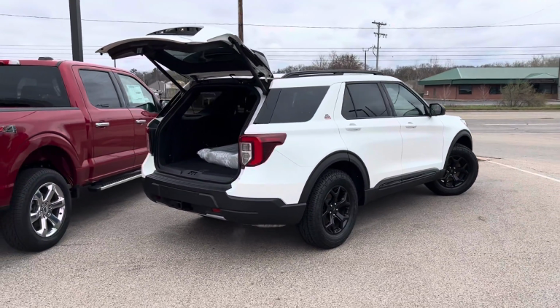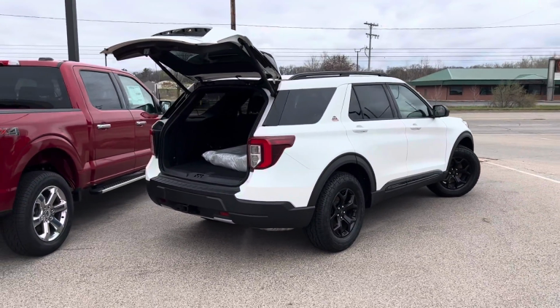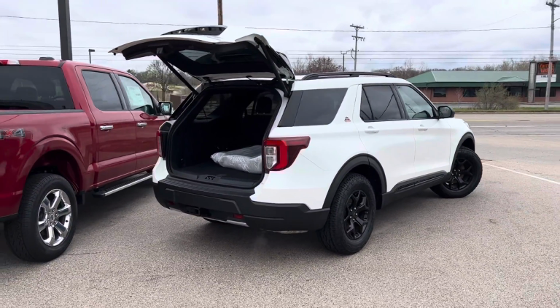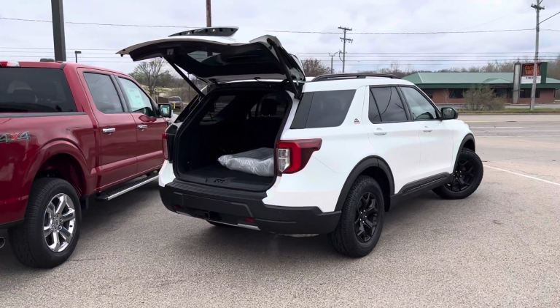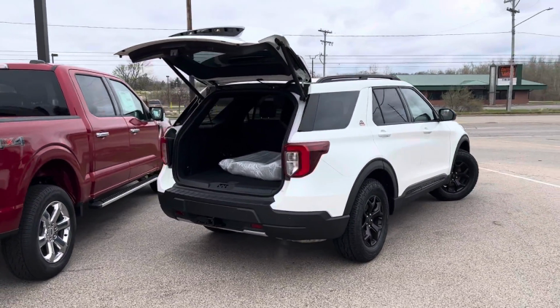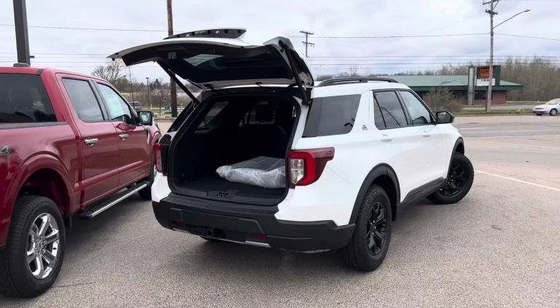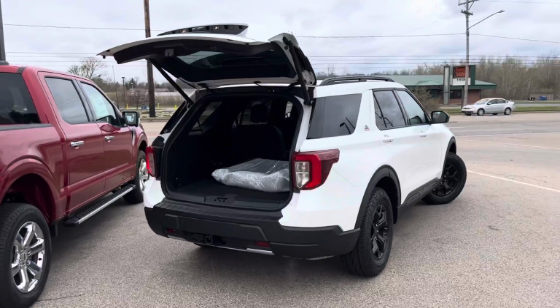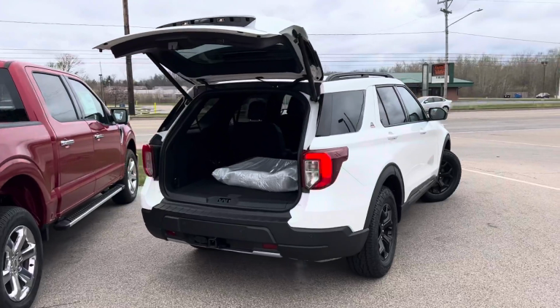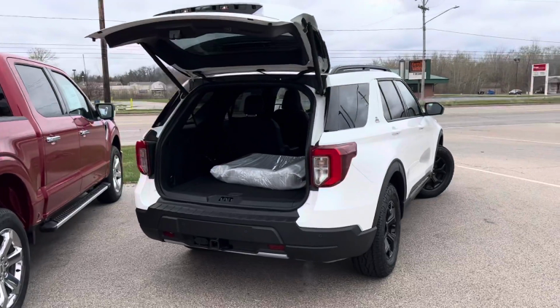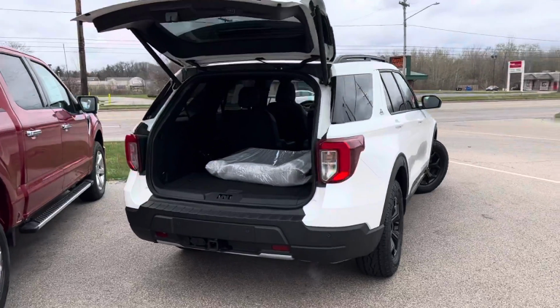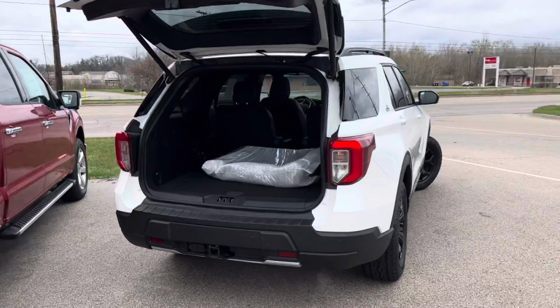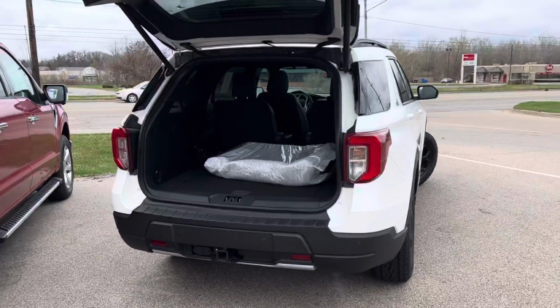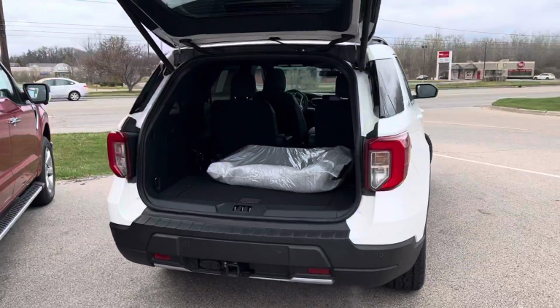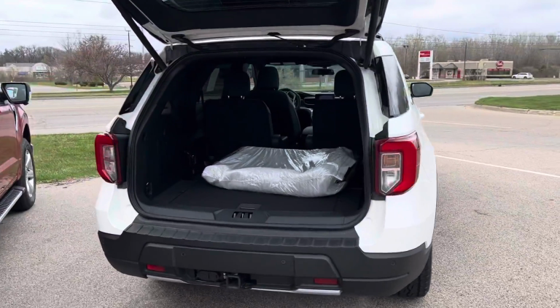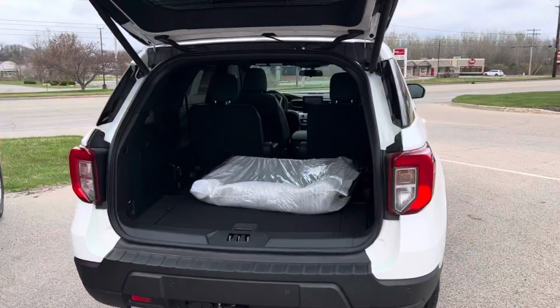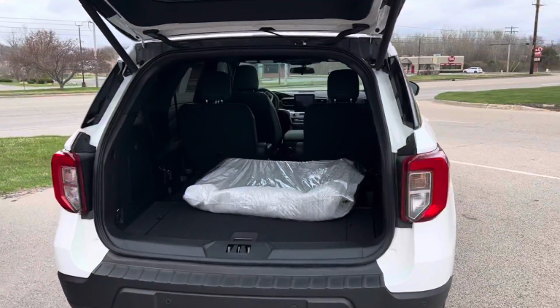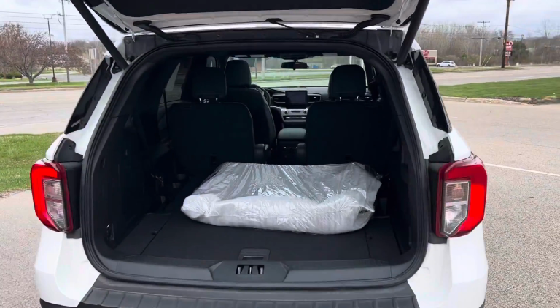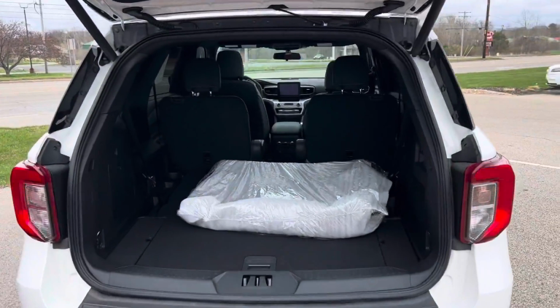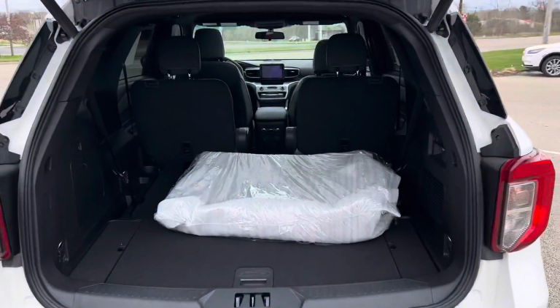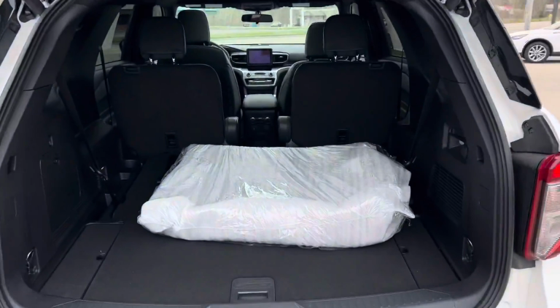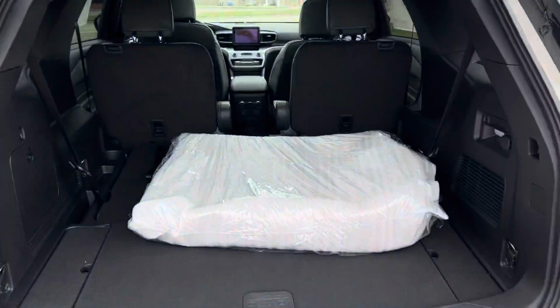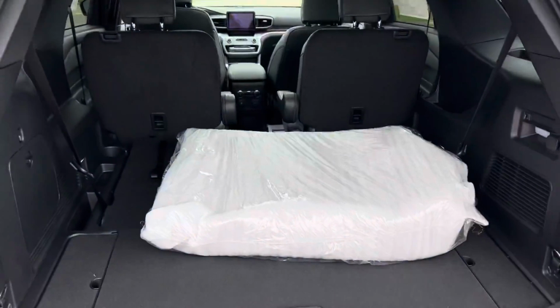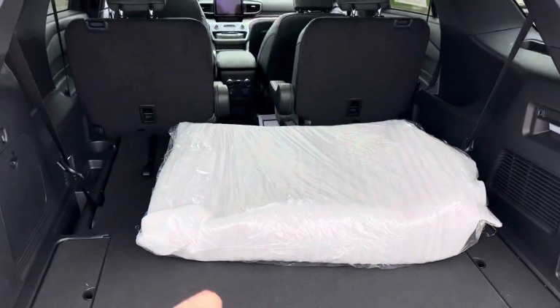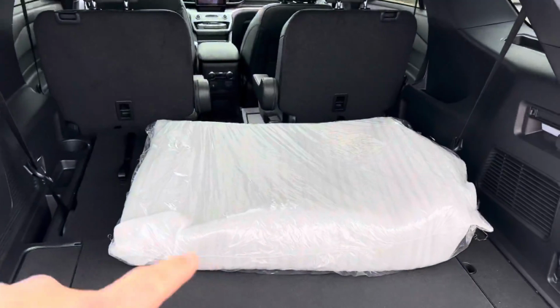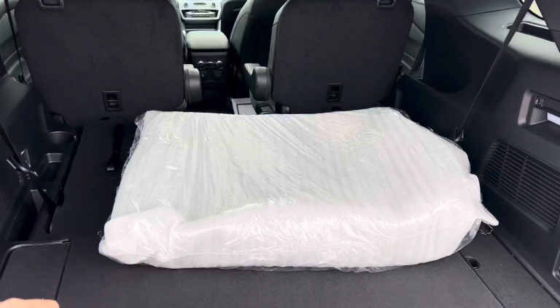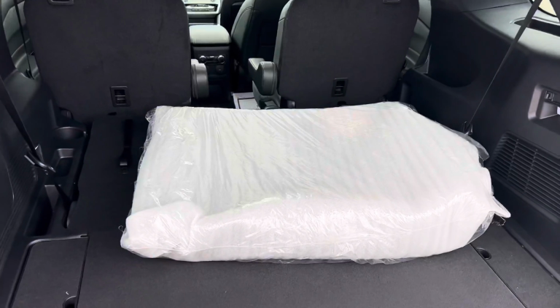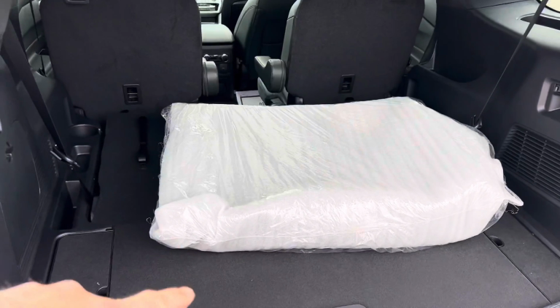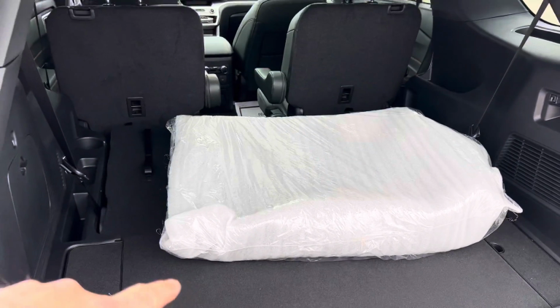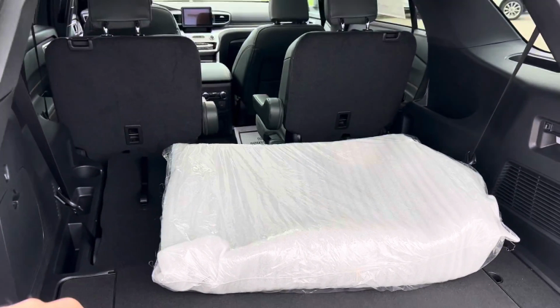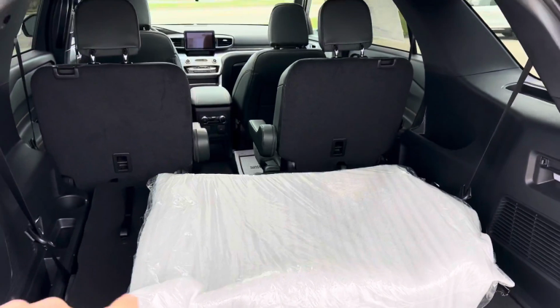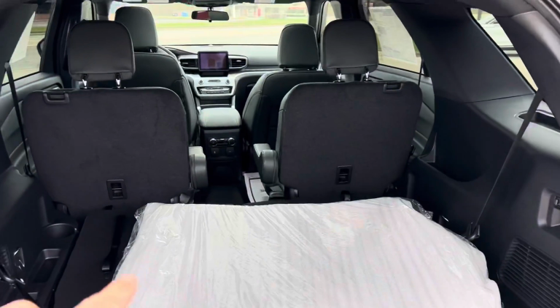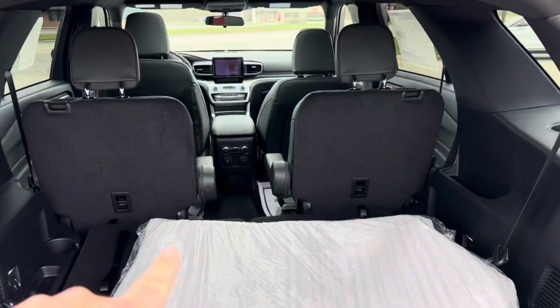There's also a few other things. Obviously, power liftgate, towing package, backup sensors, all of their floor liners are in here. Below this is the third row — you know what that looks like.